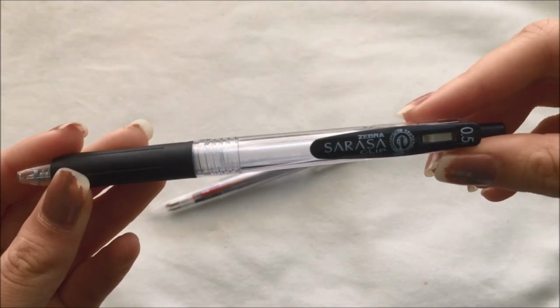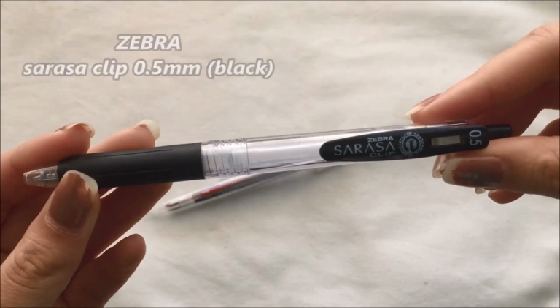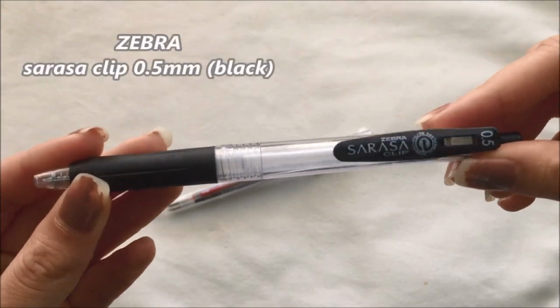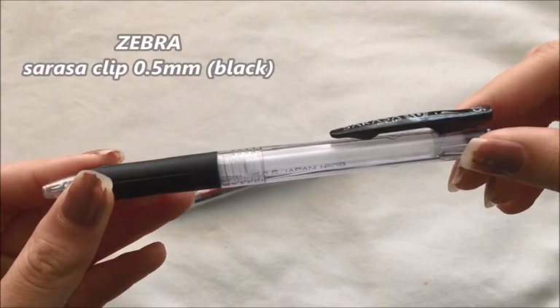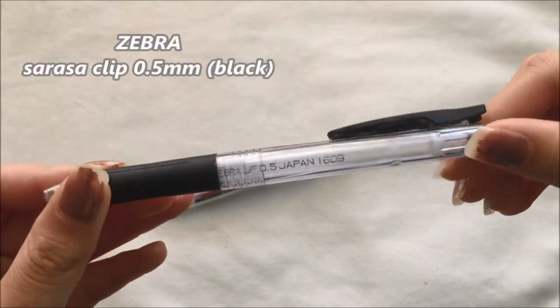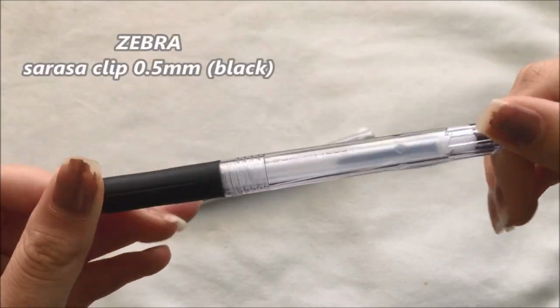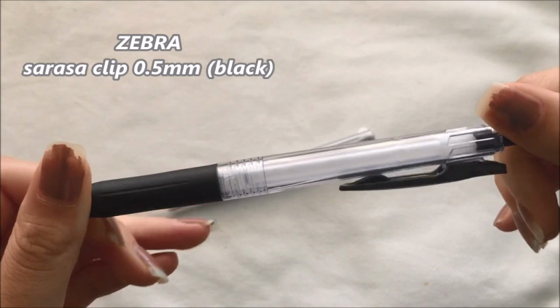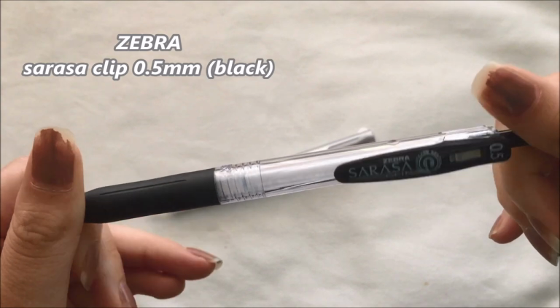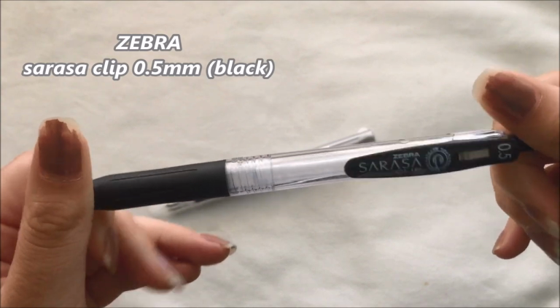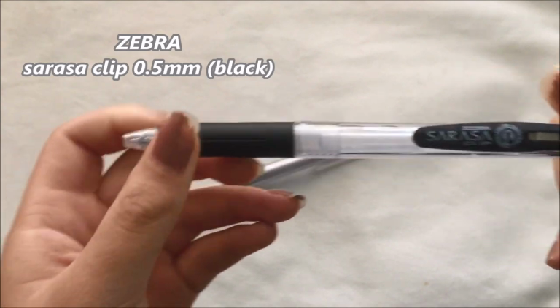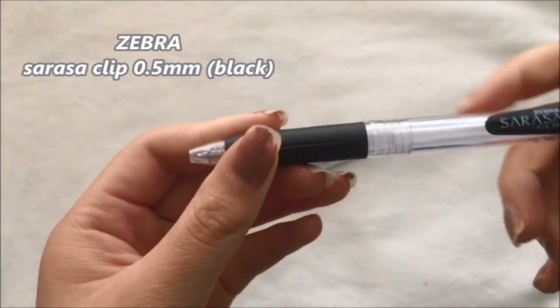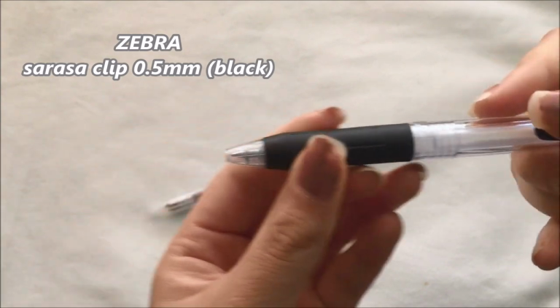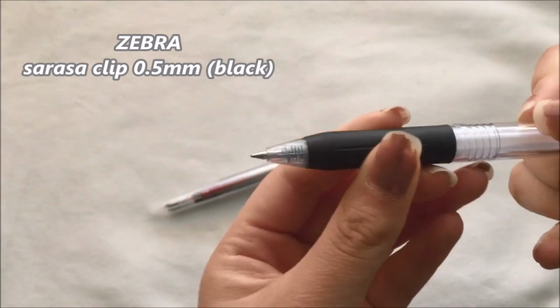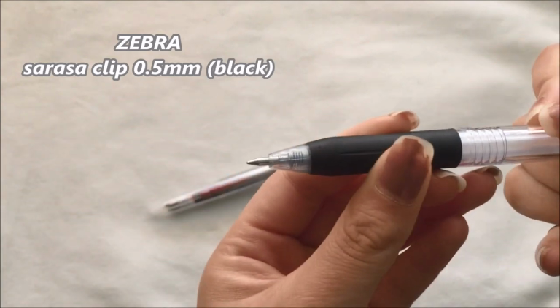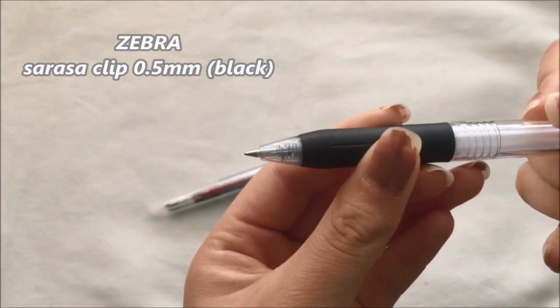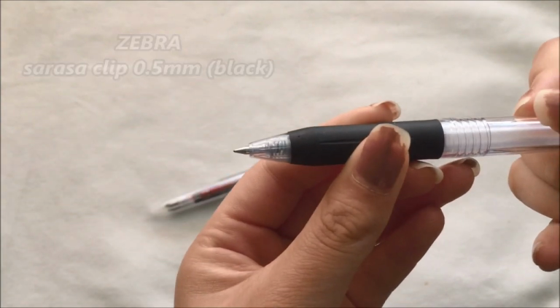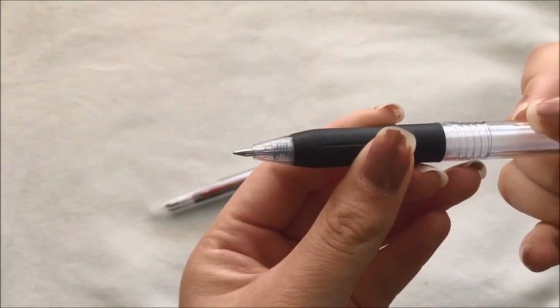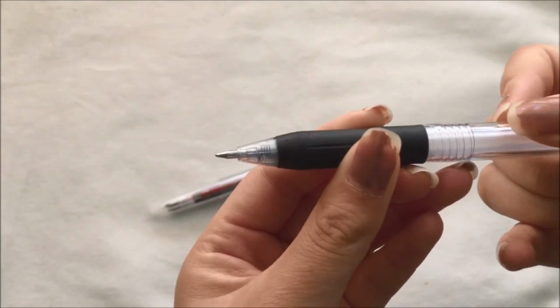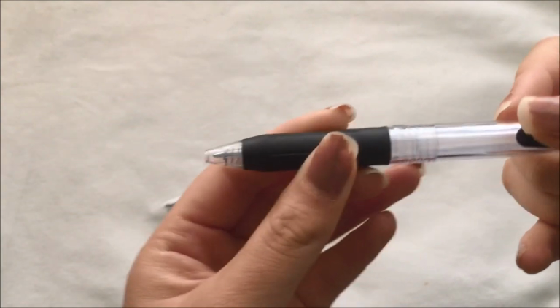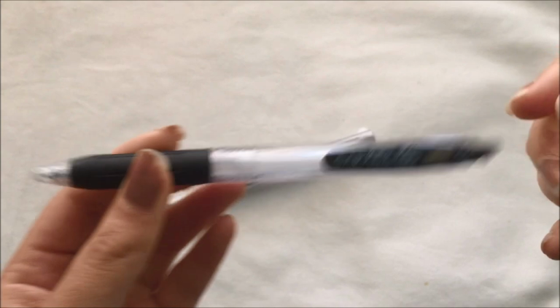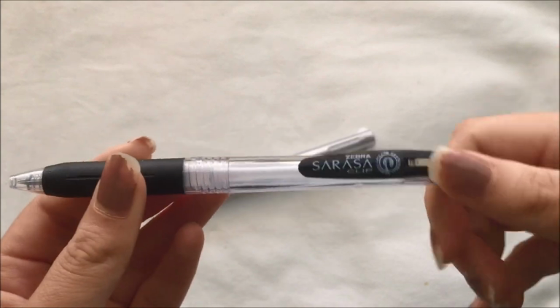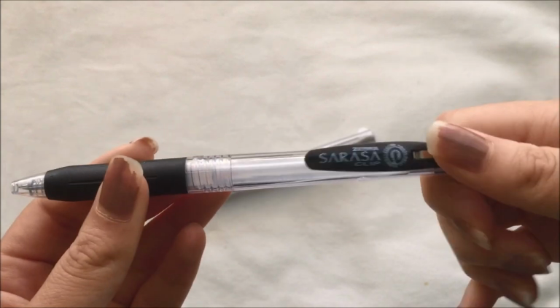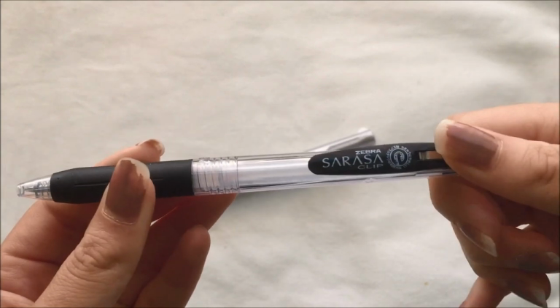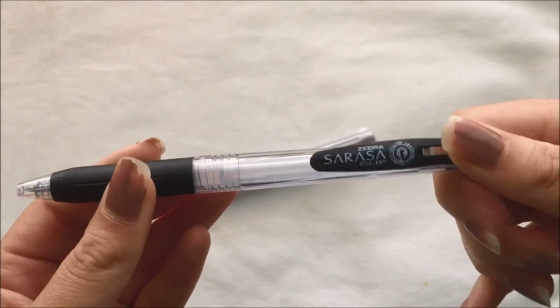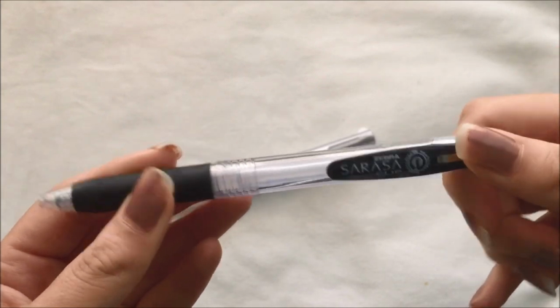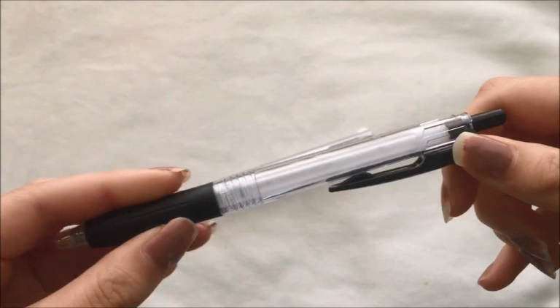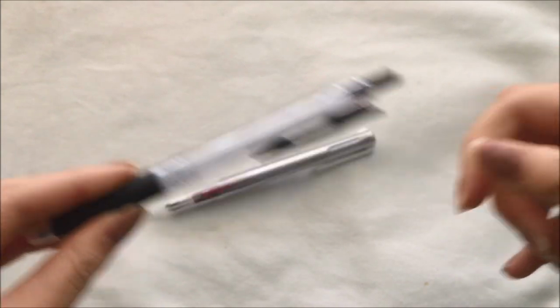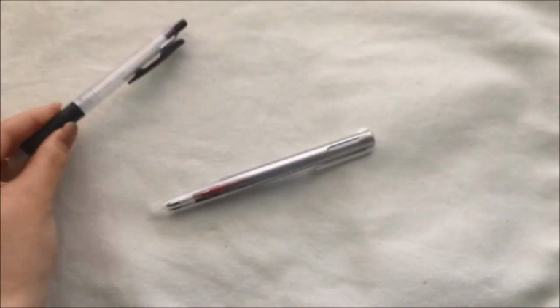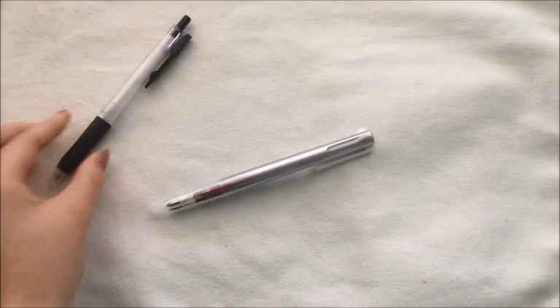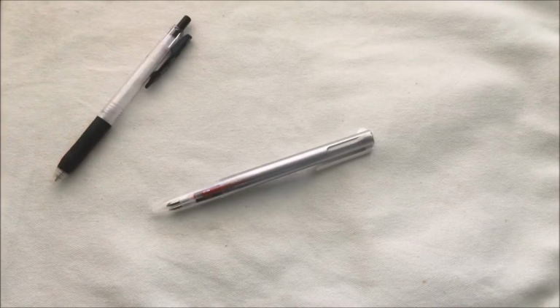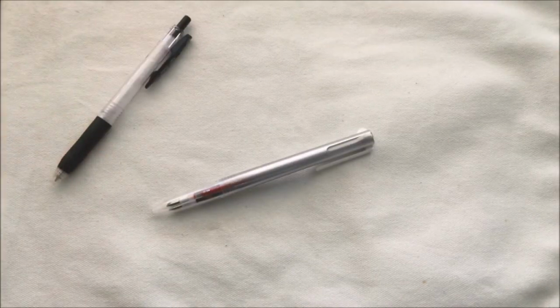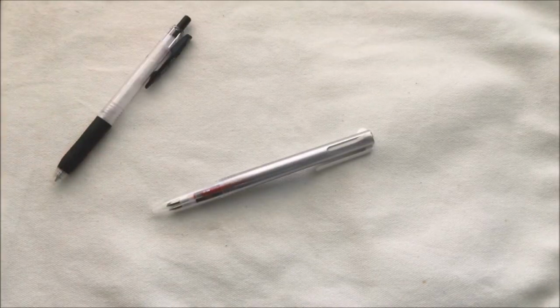This next pen is the Zebra Sarasa Clip in 0.5mm. I really like Sarasa pens, but having tons of these in my pencil case would take up so much space, so I just picked one that I would probably use the most, which is the black one.